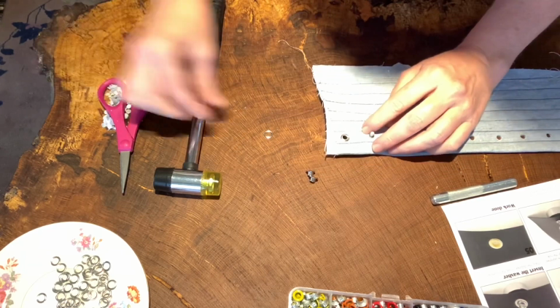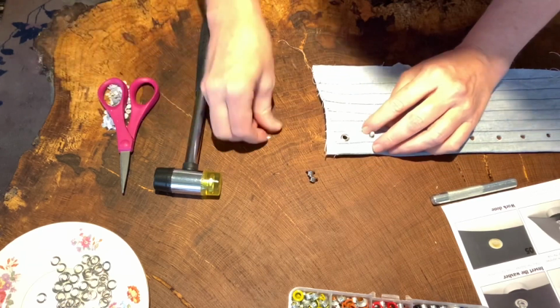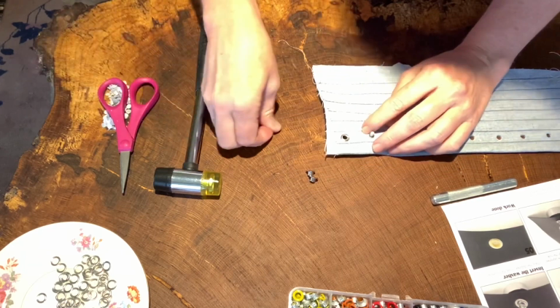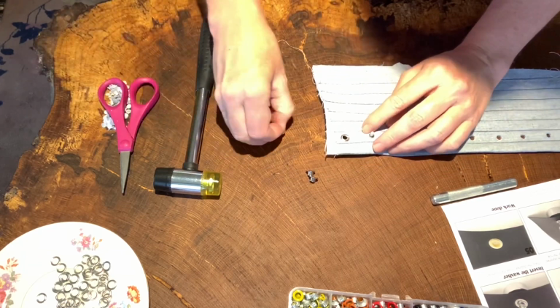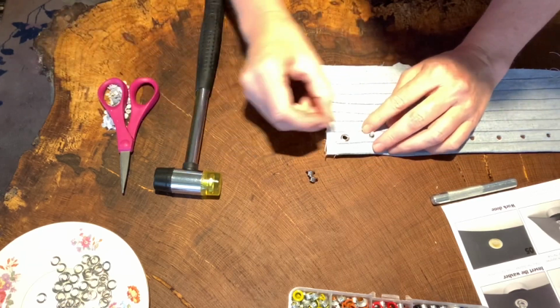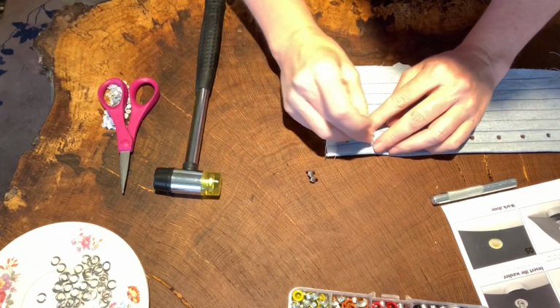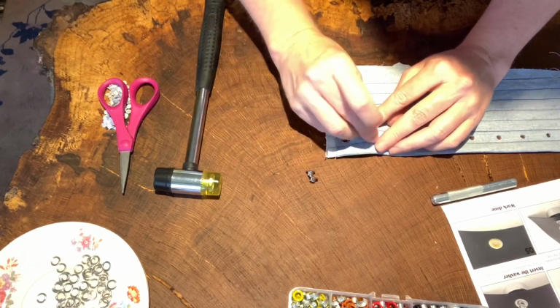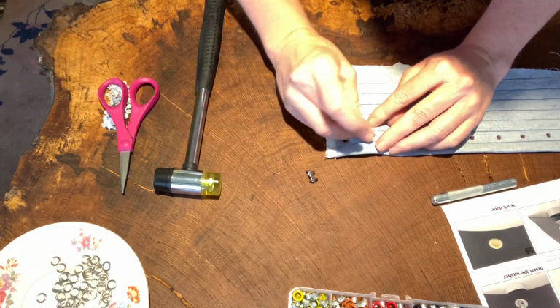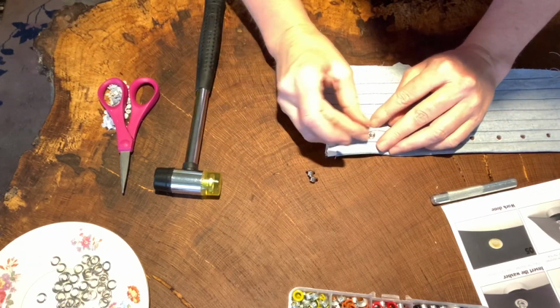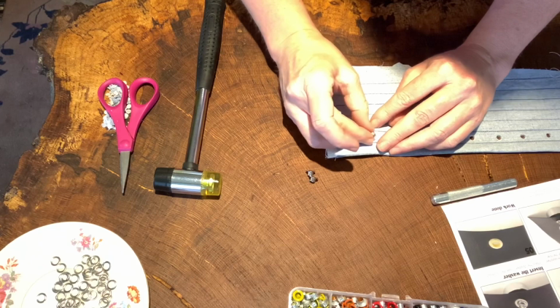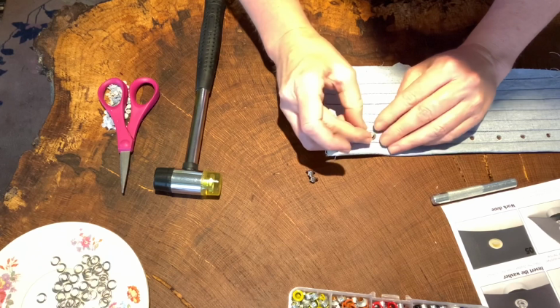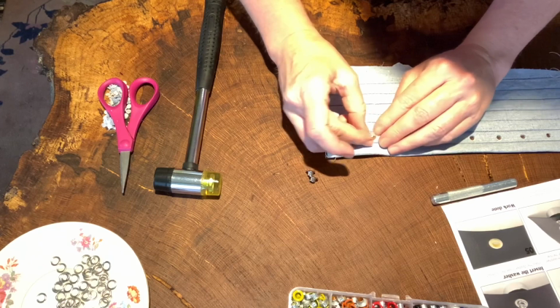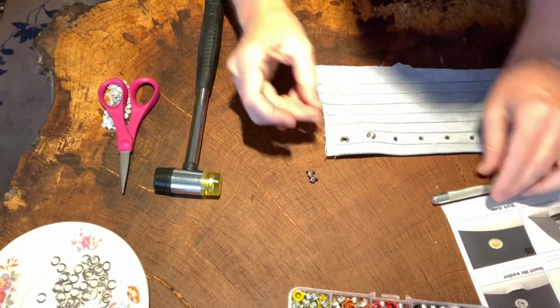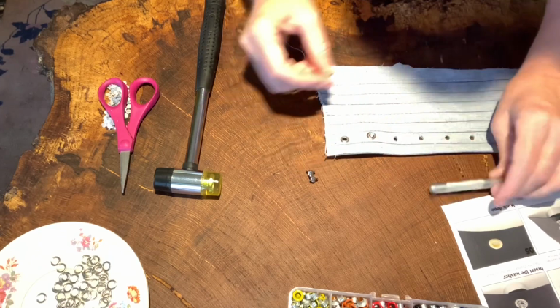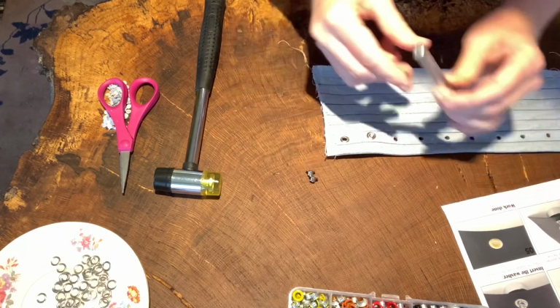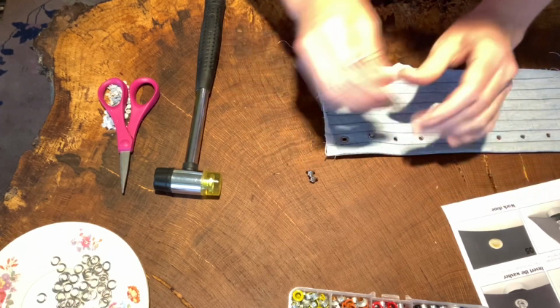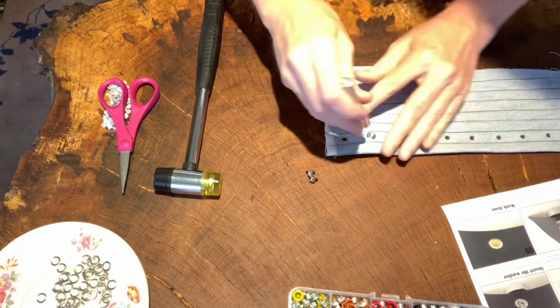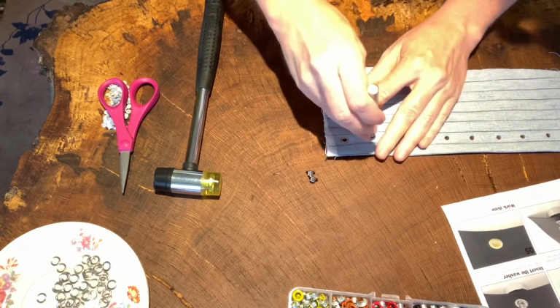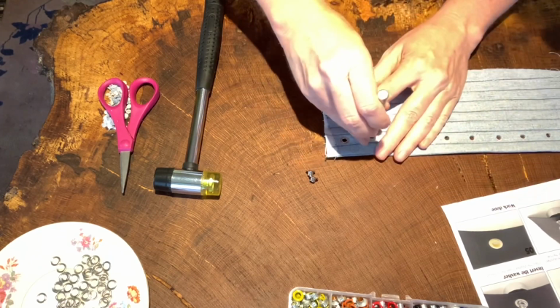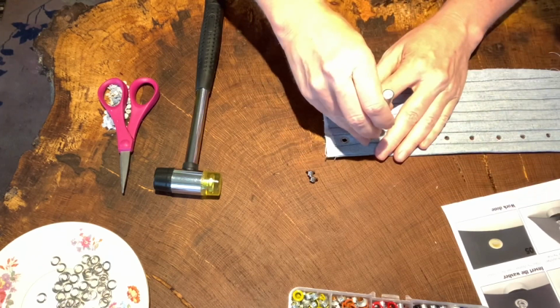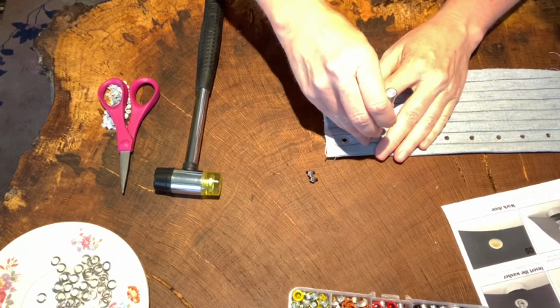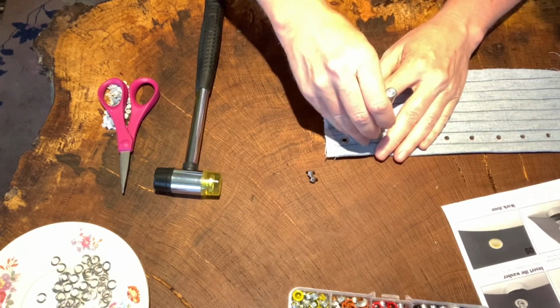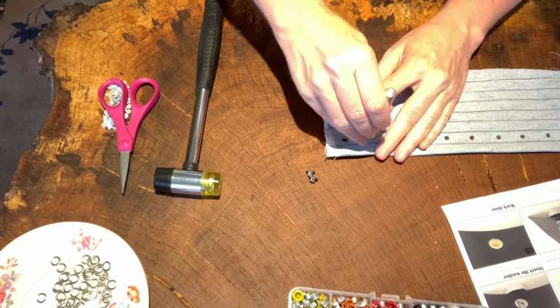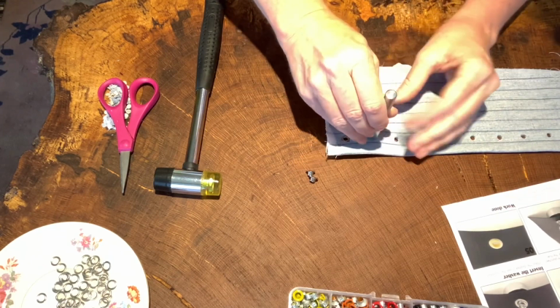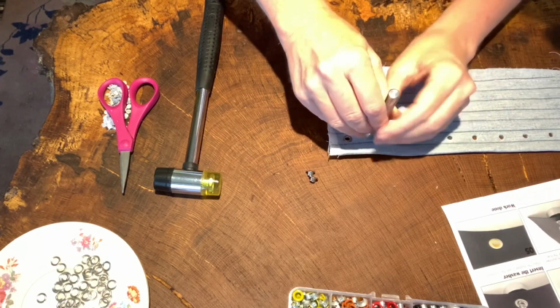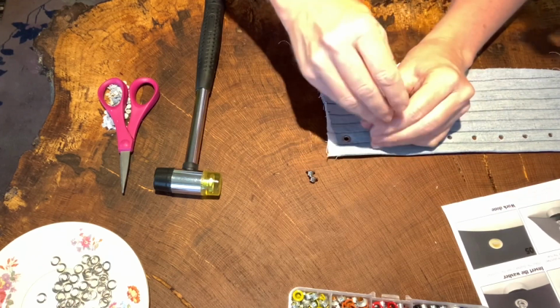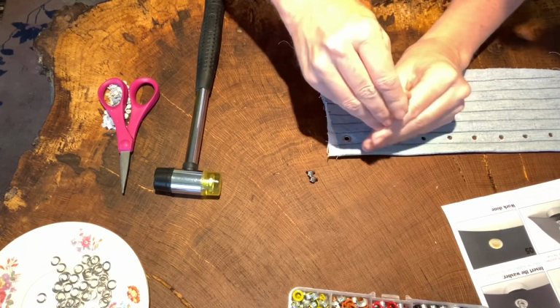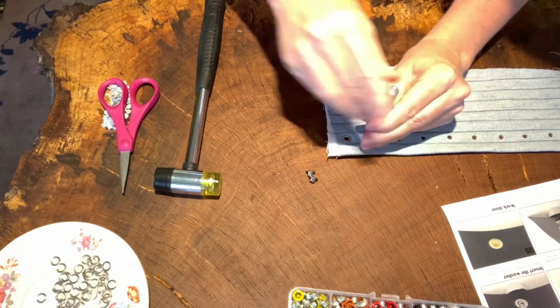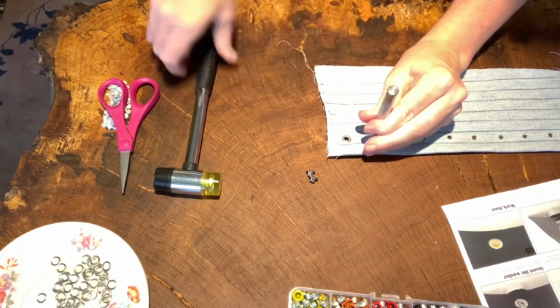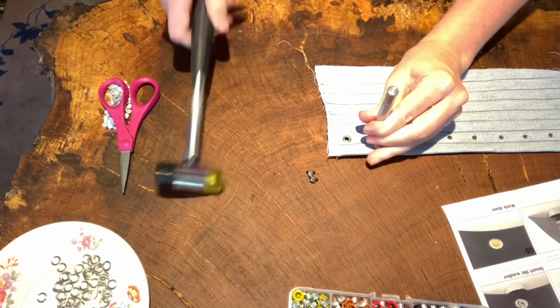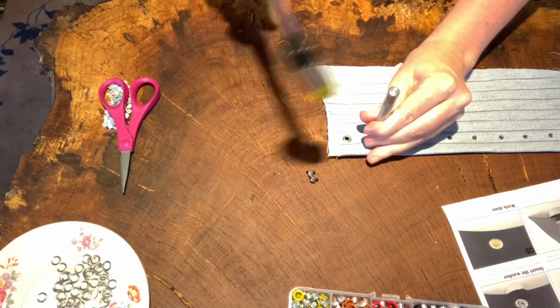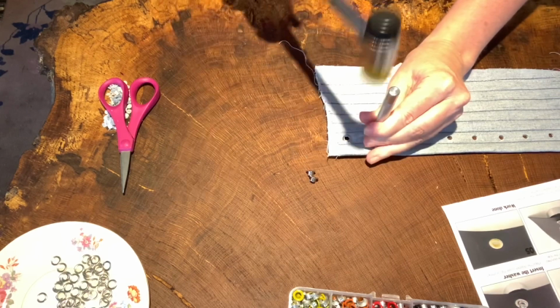Get the little fuzzies out of the way. Get the washer in place, and then fit that baby on there and give it a whack.